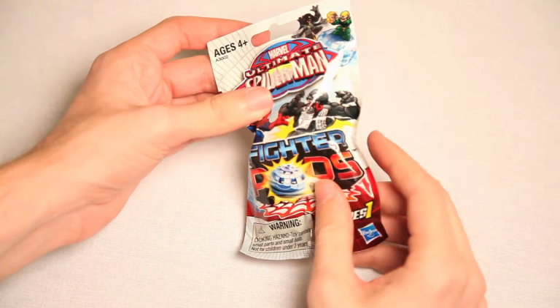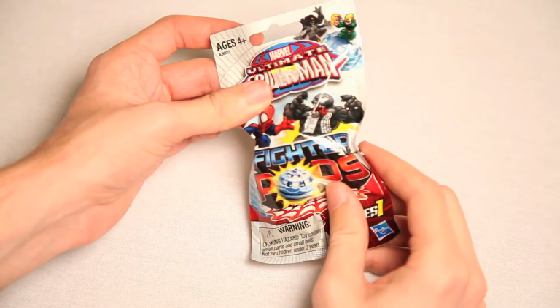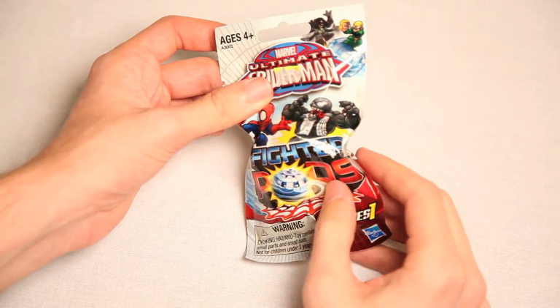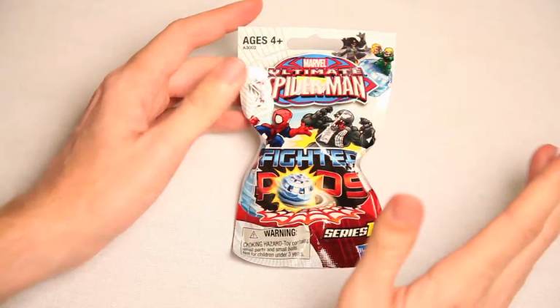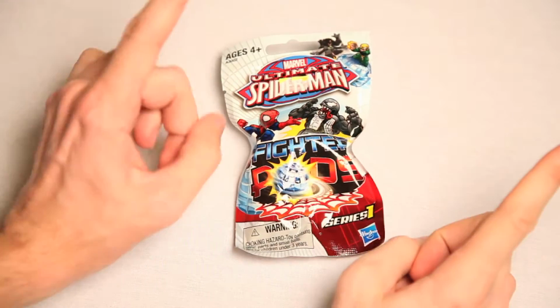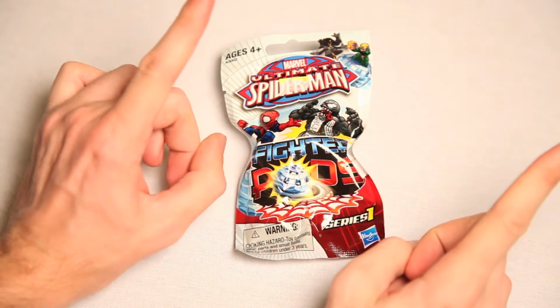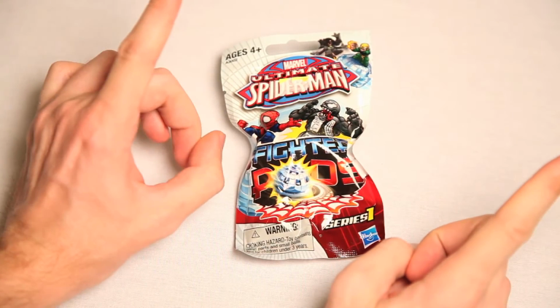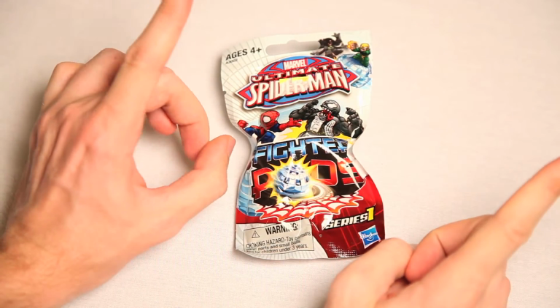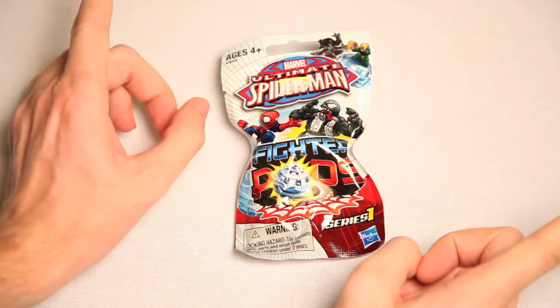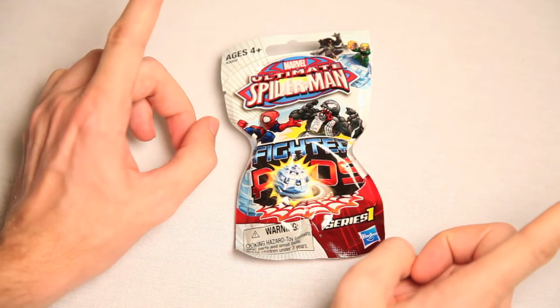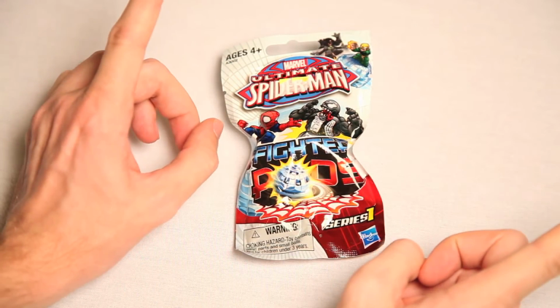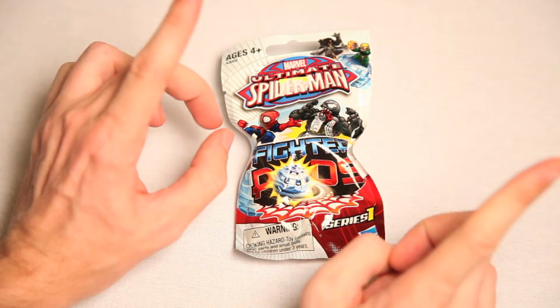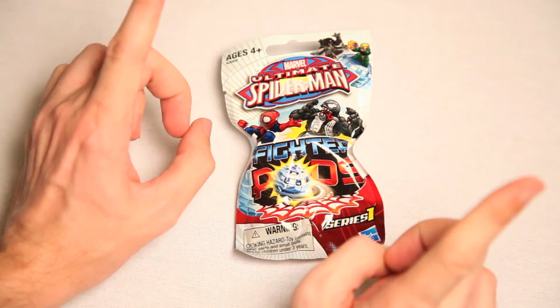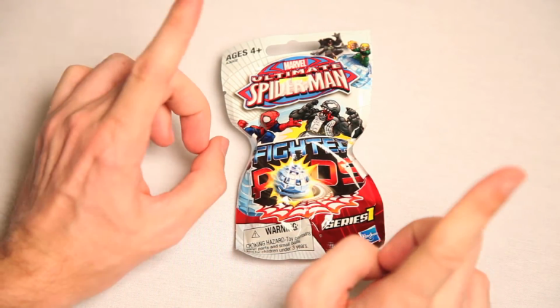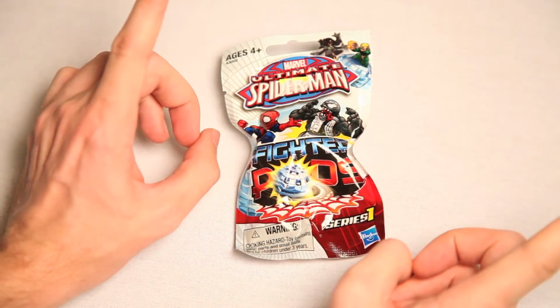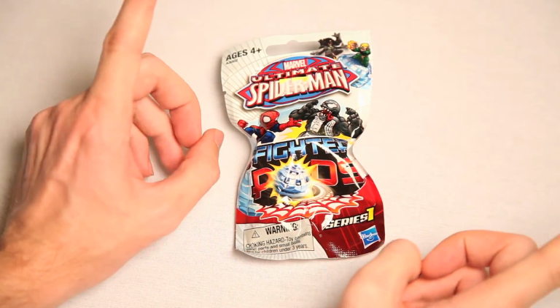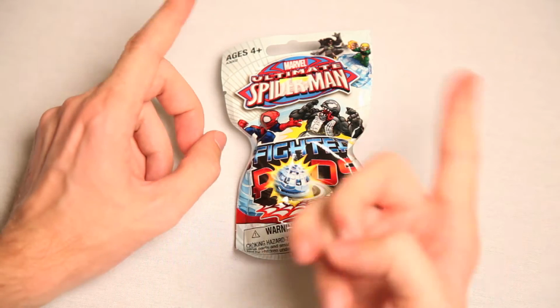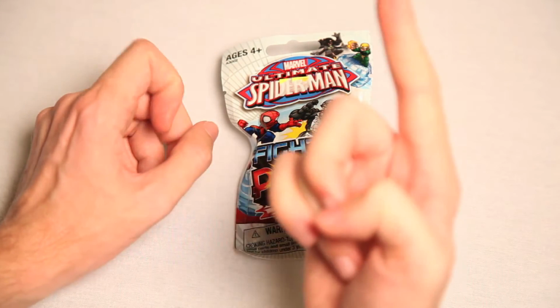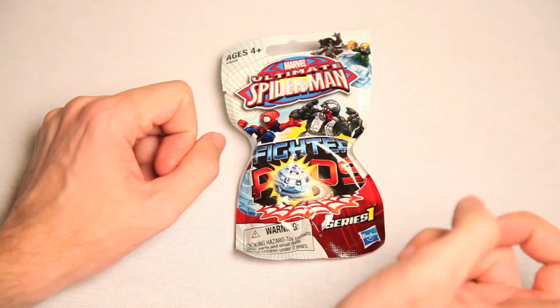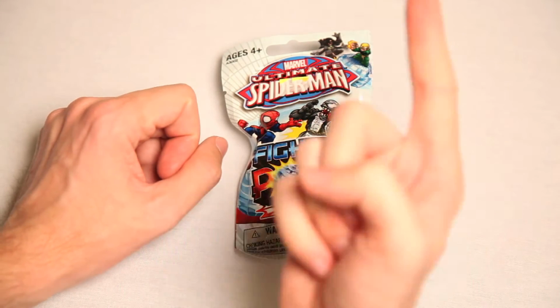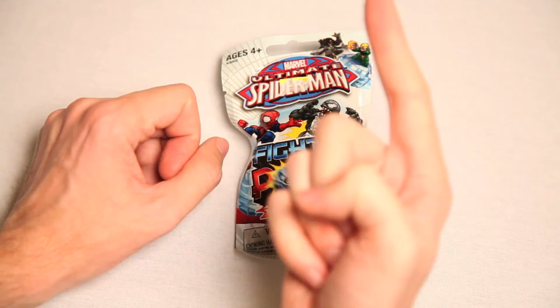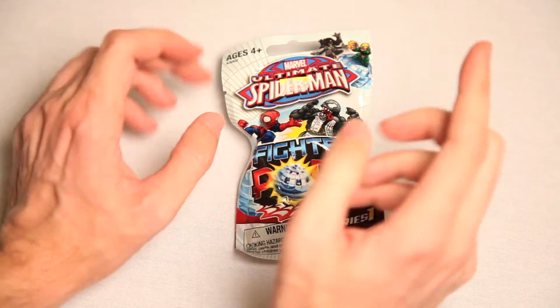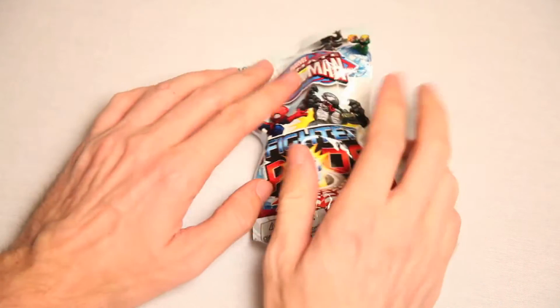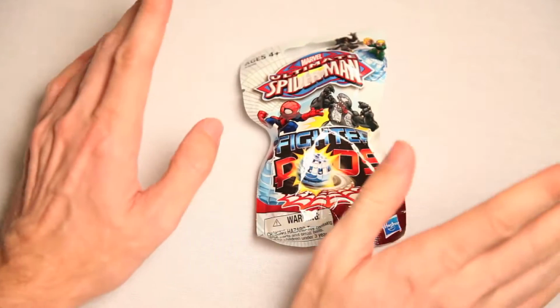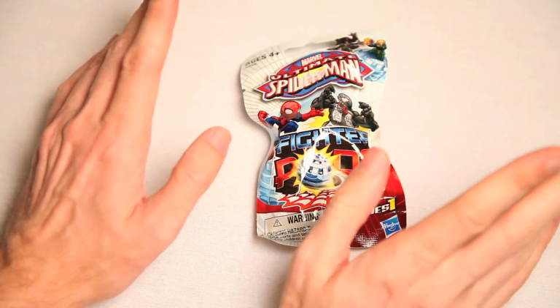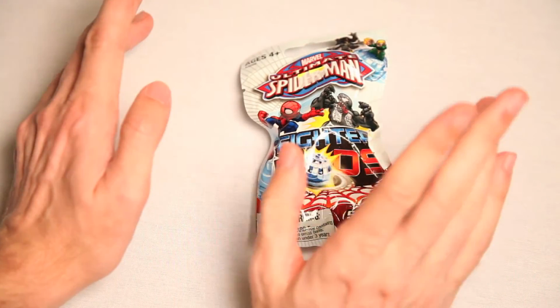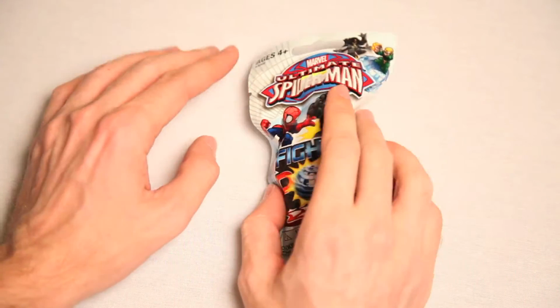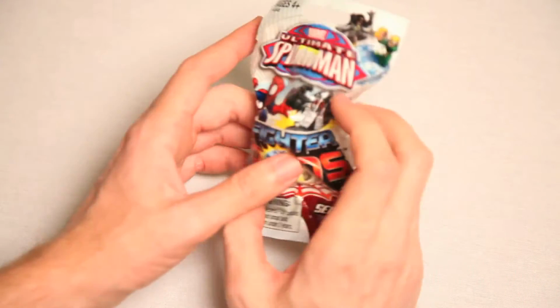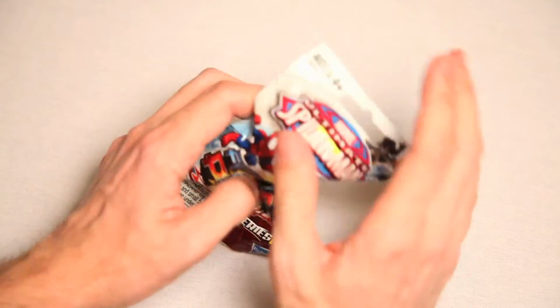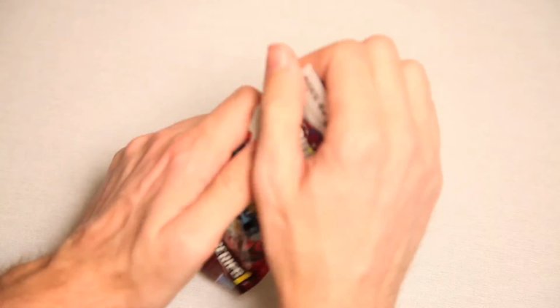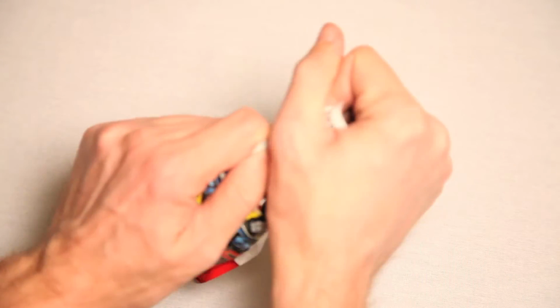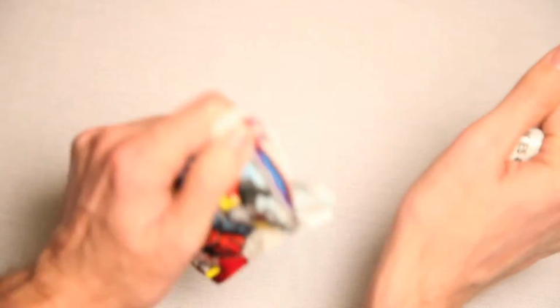I got J. Jonah Jameson and The Thing in the other one. So if you want to see that unboxing and be surprised, you can click up there. It's pretty great, I'm not gonna lie. And now this one.